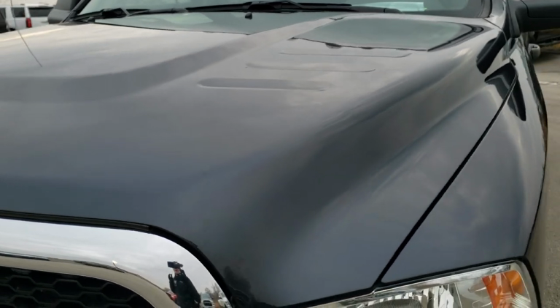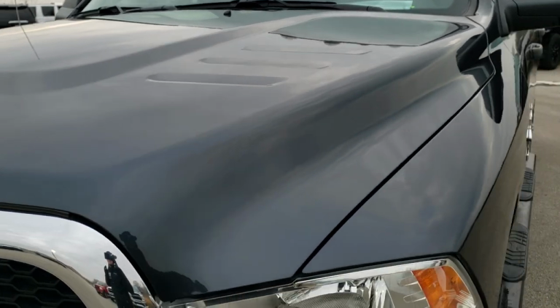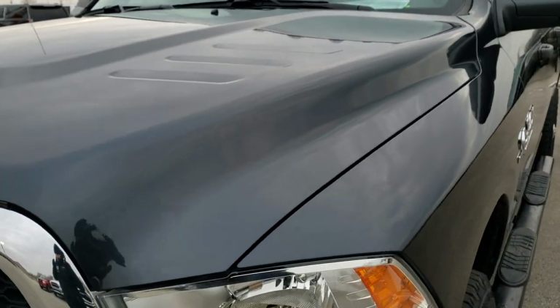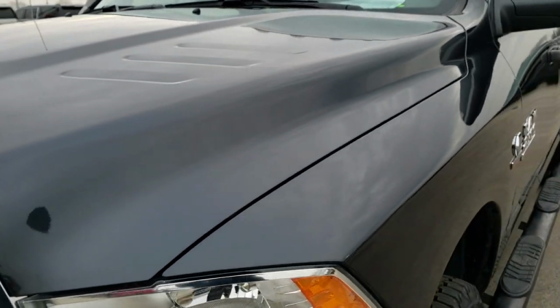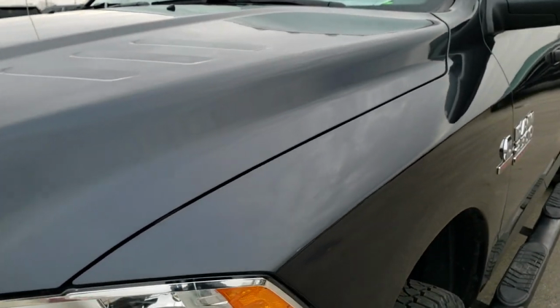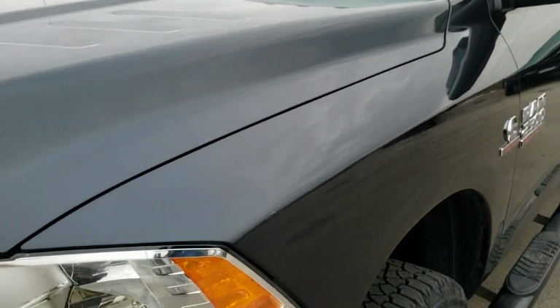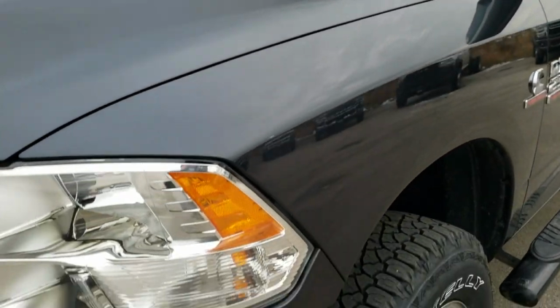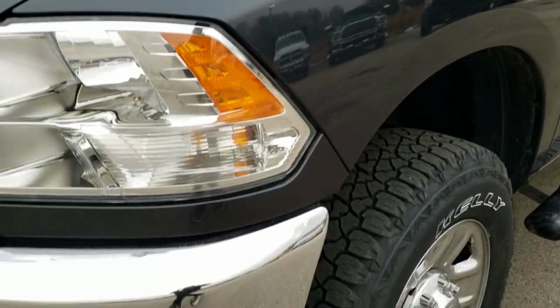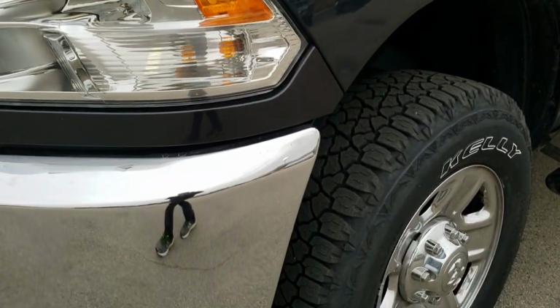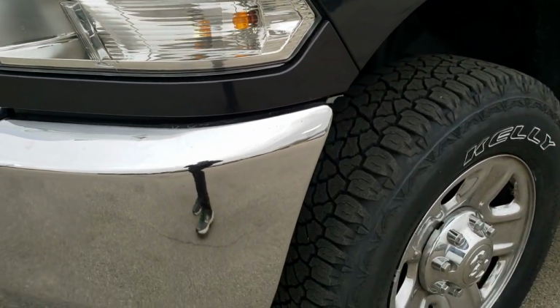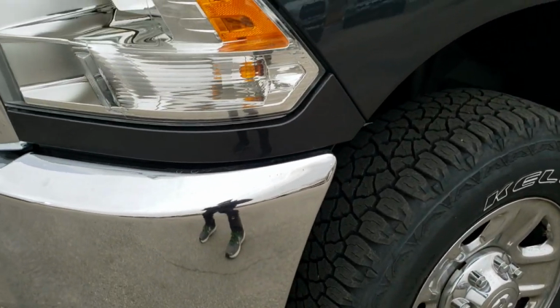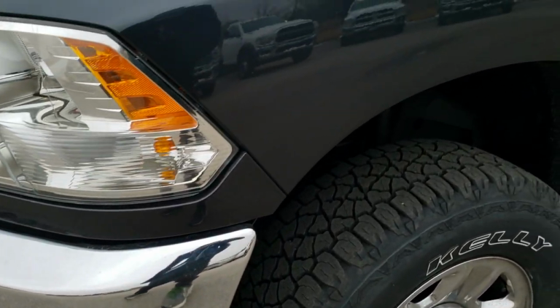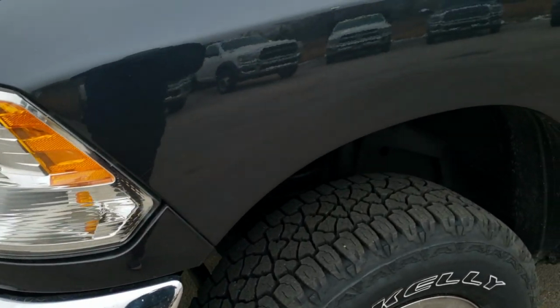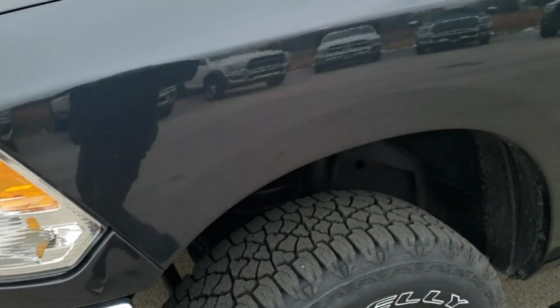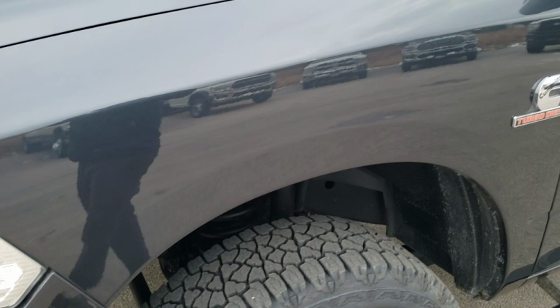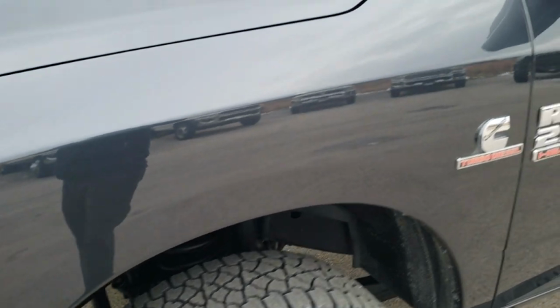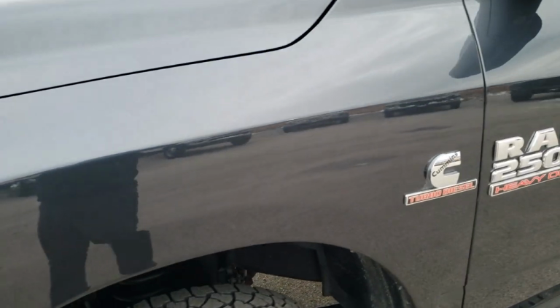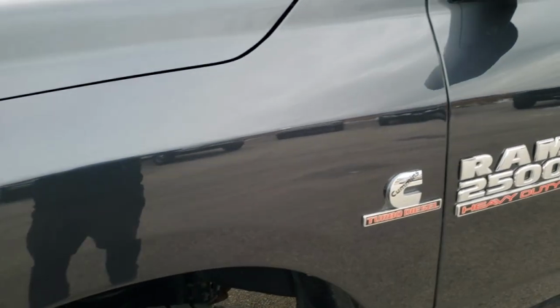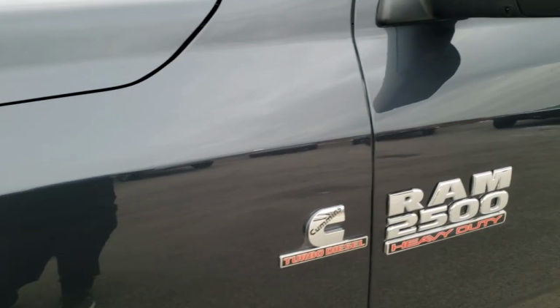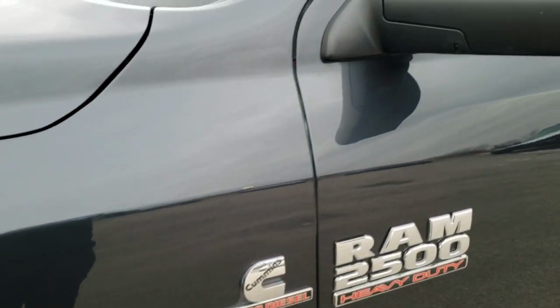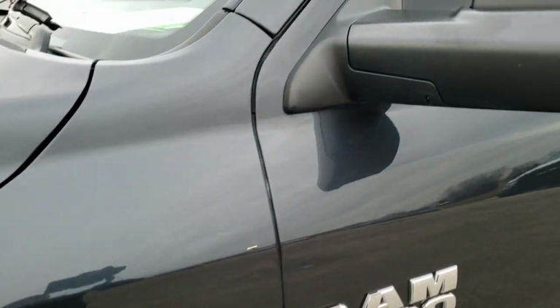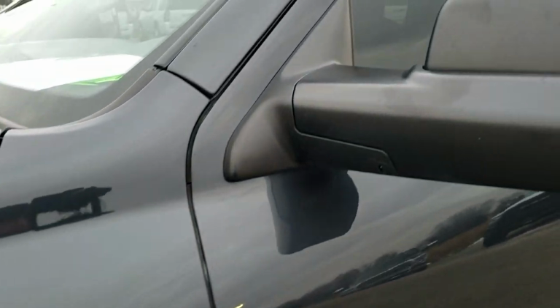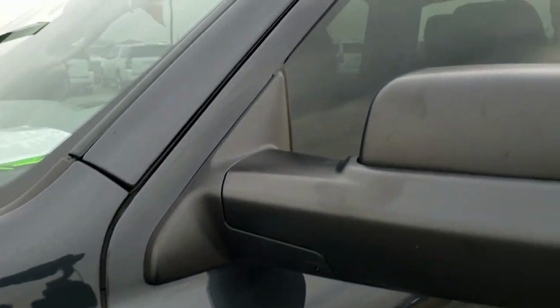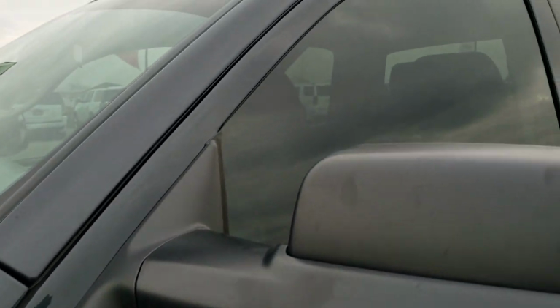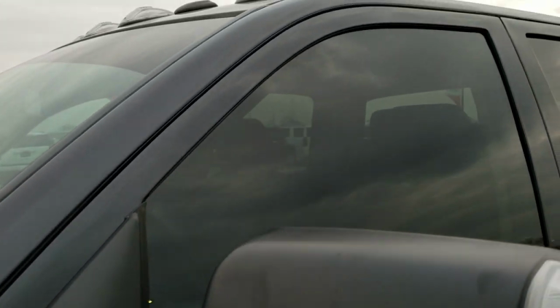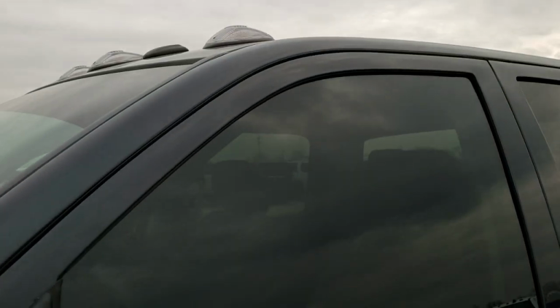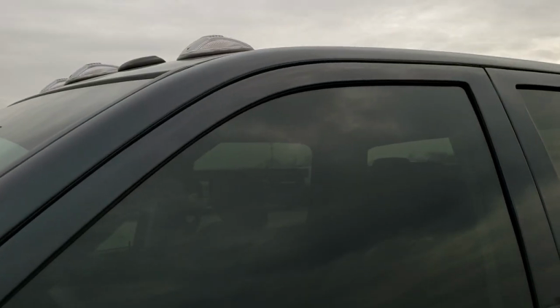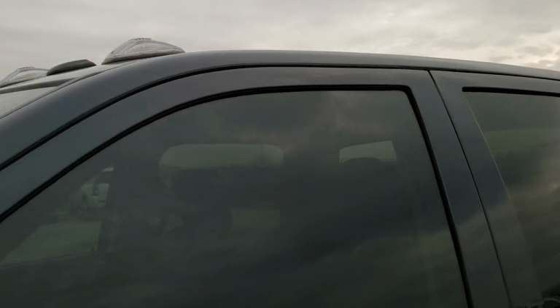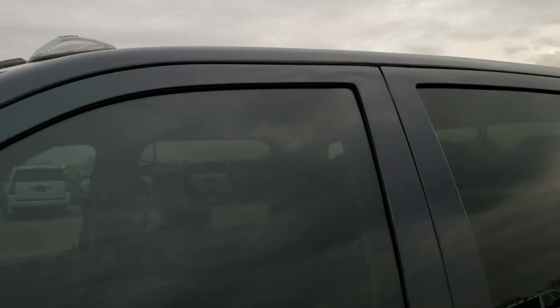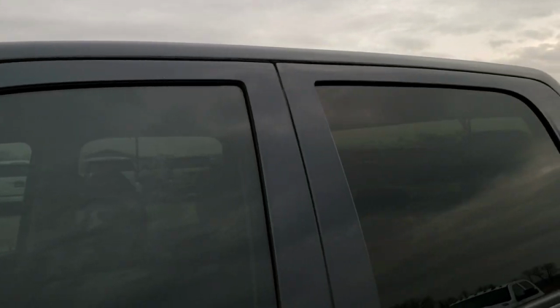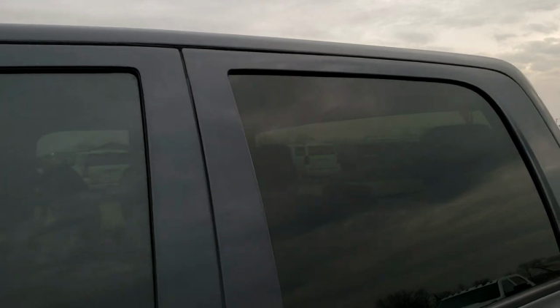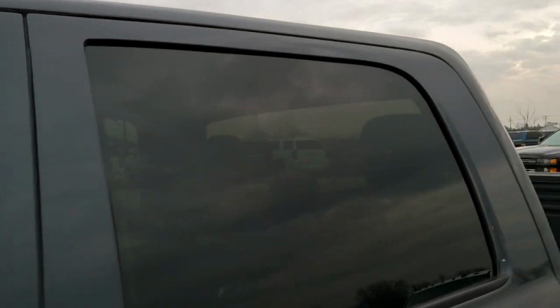It has a fresh oil and filter change, all the fluids have been checked and topped off, and it has 4 brand new tires on it. Maximum steel metallic is the color.